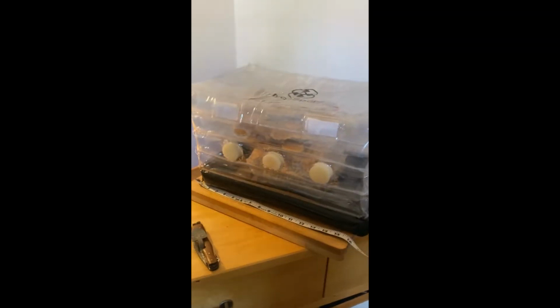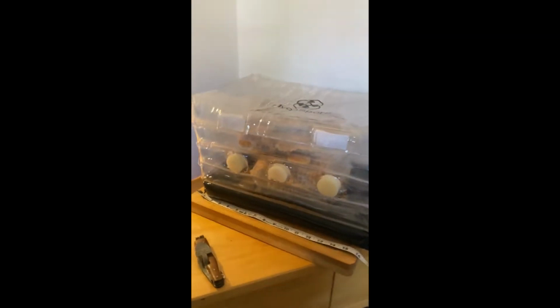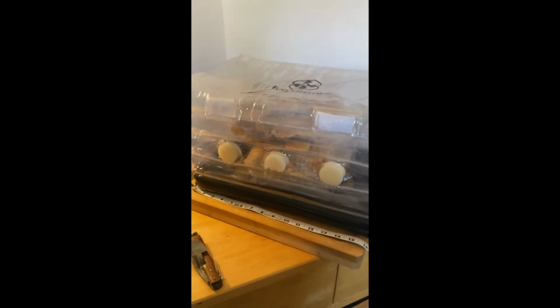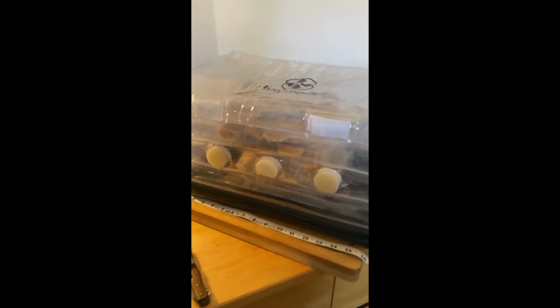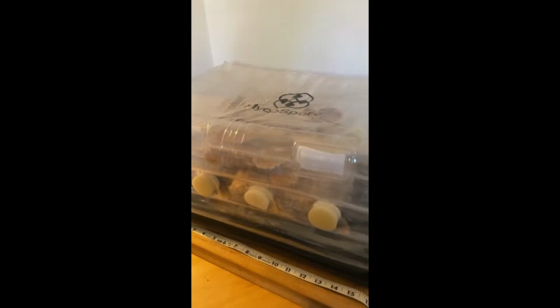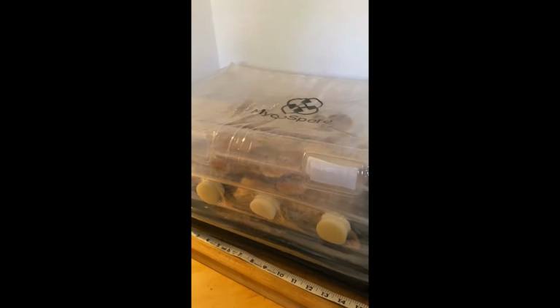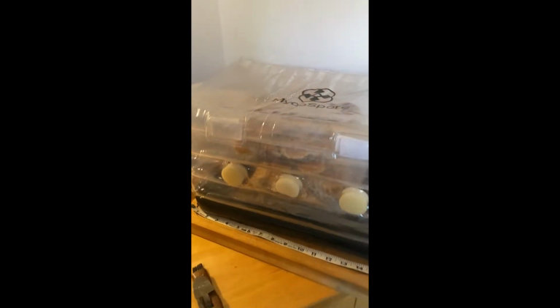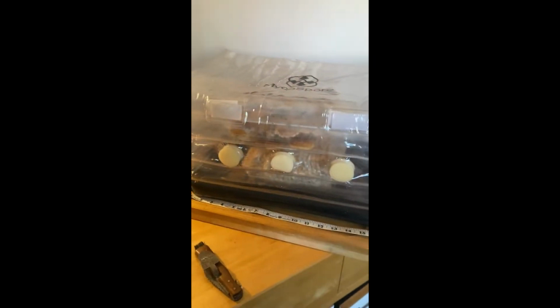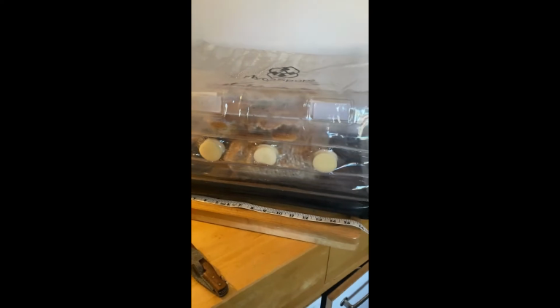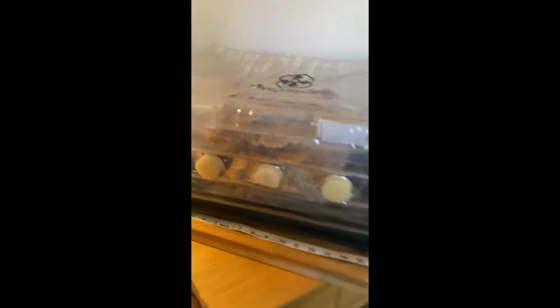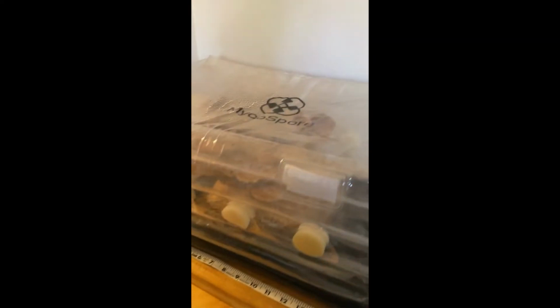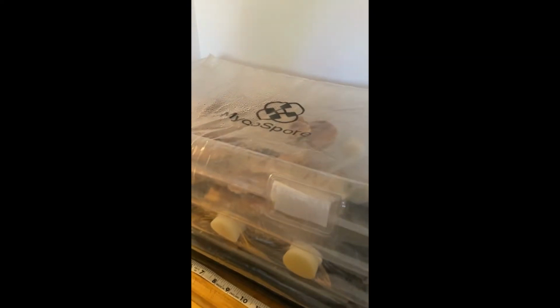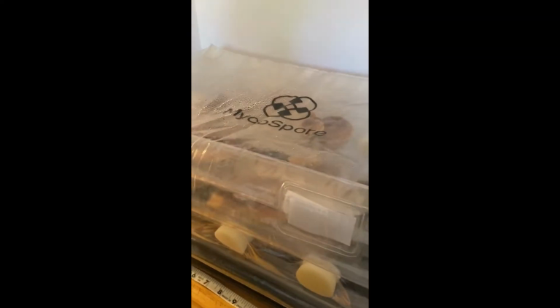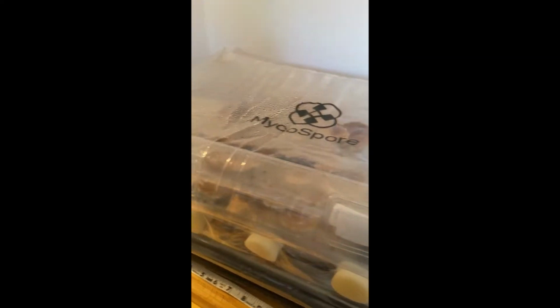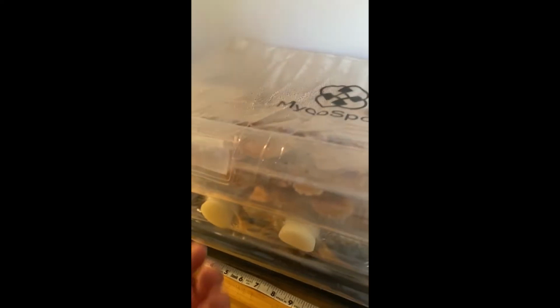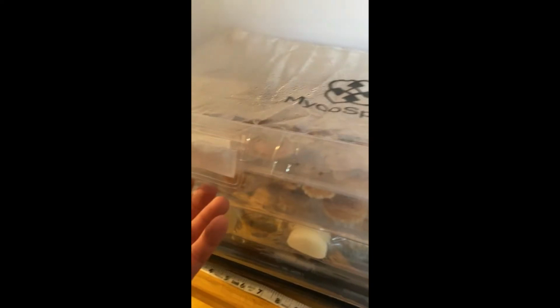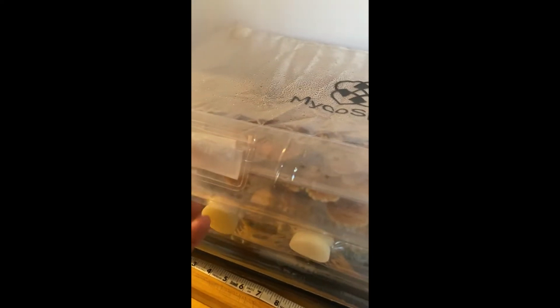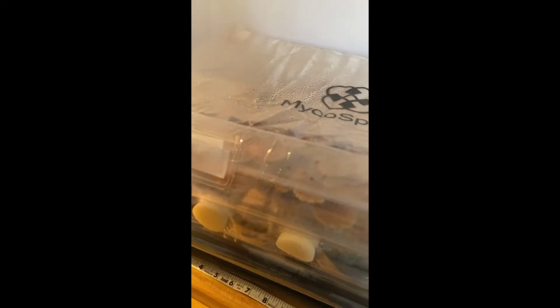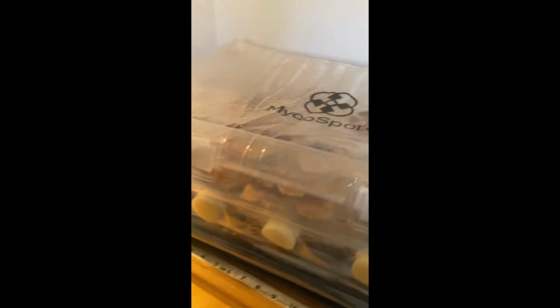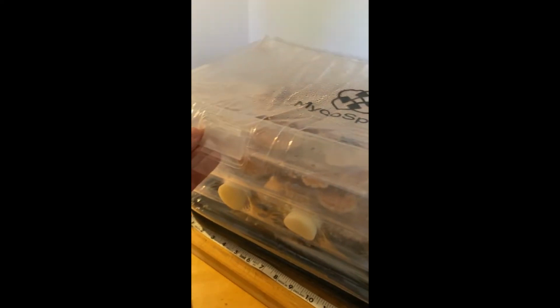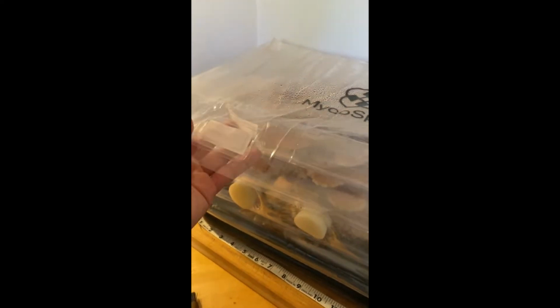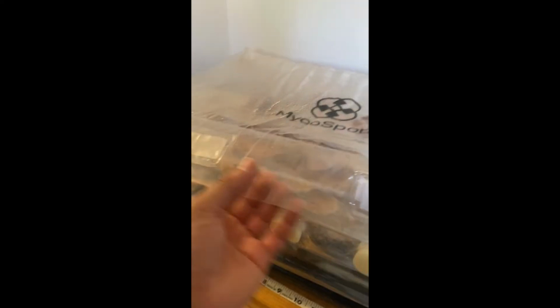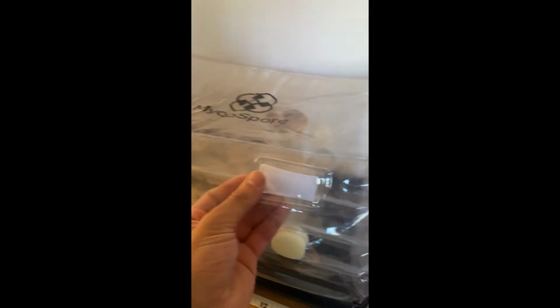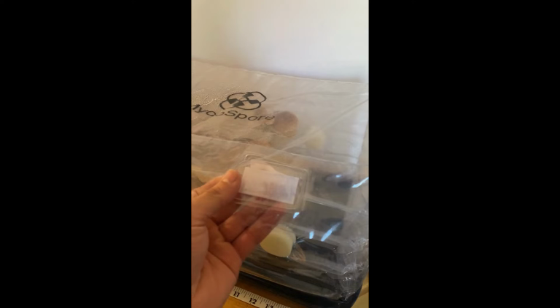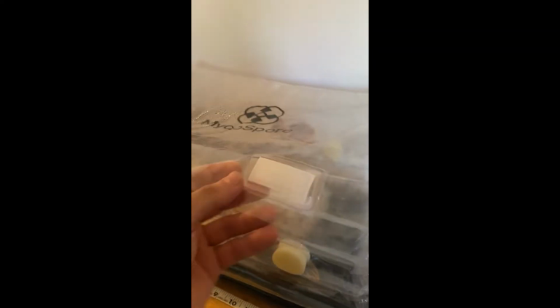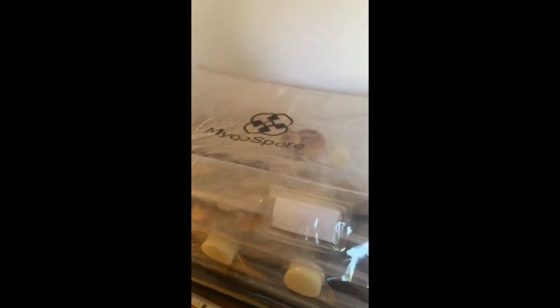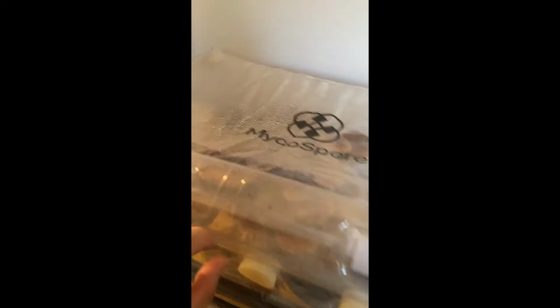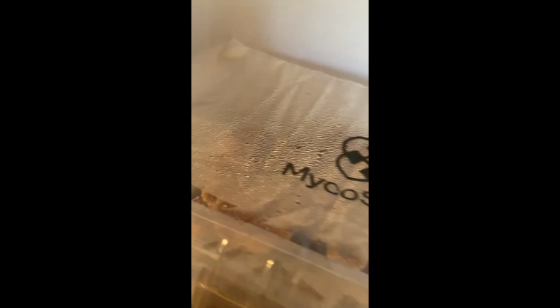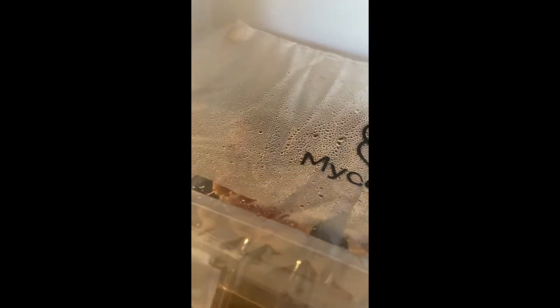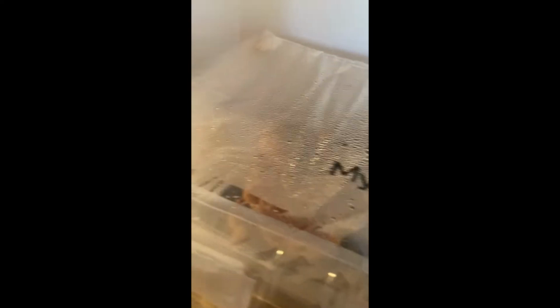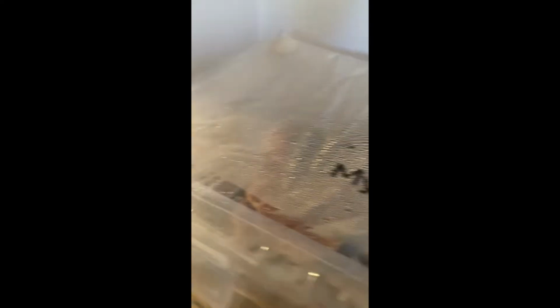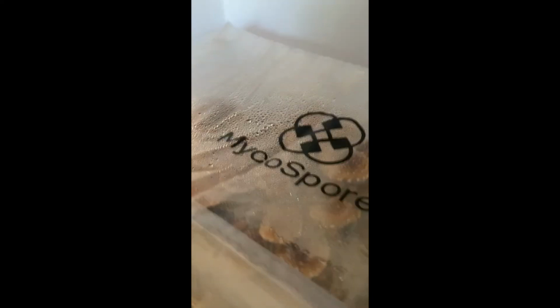Hey guys, it's Charlie. I just wanted to show you how my chestnuts are doing this morning in the Microsoft Play Wolf Rooting Chamber. Checking it out — you can see it's holding humidity well.